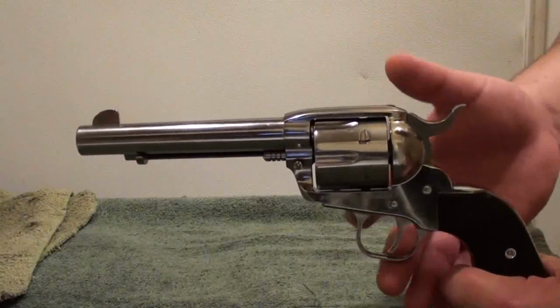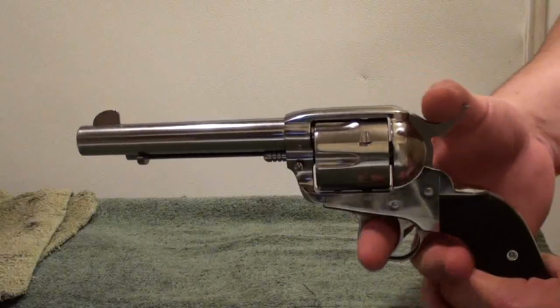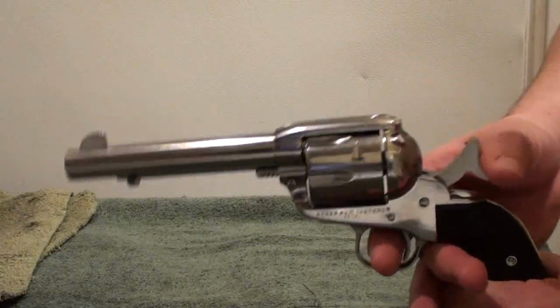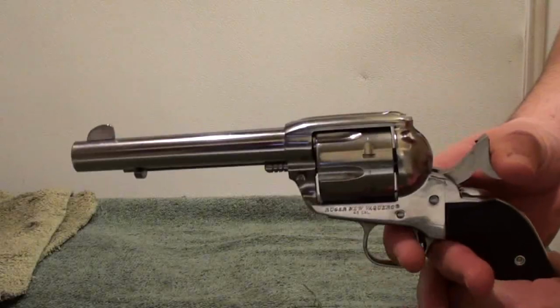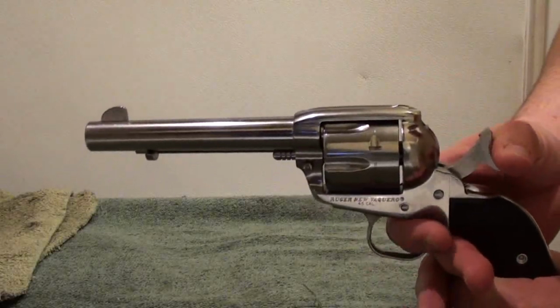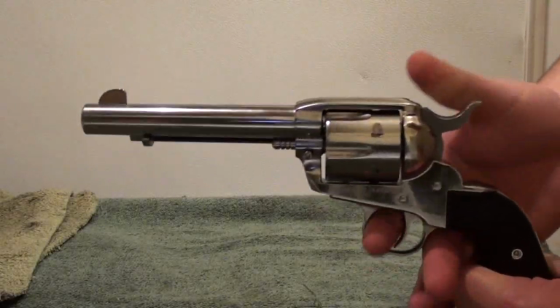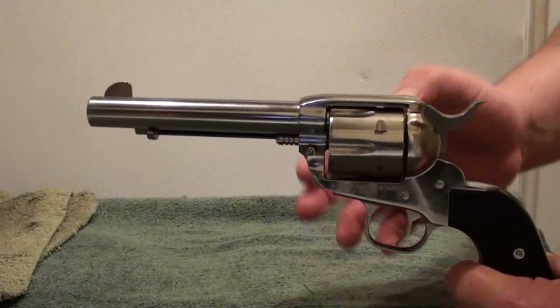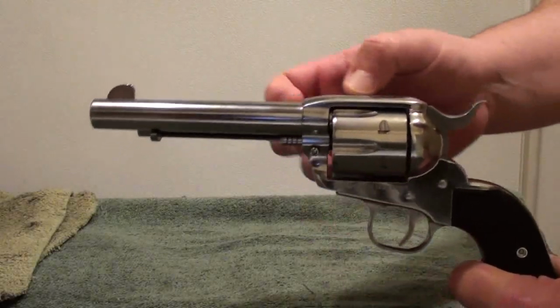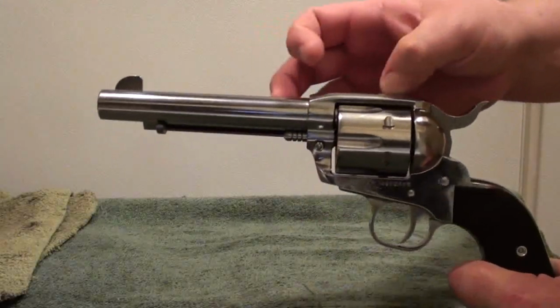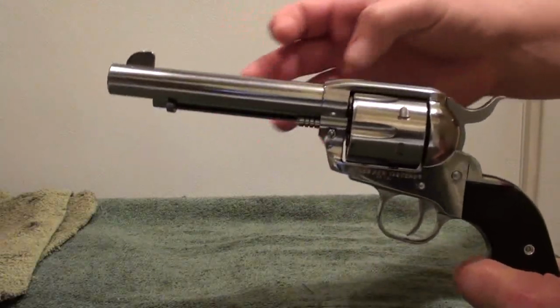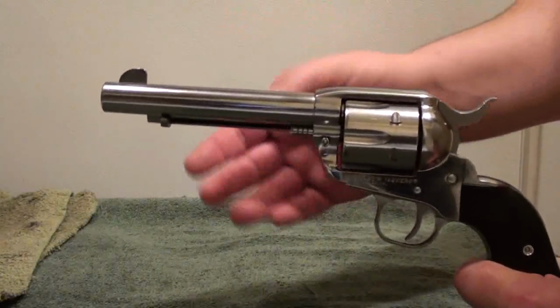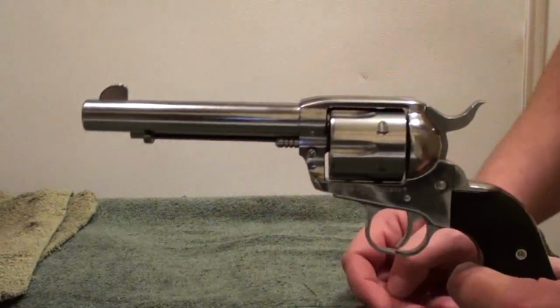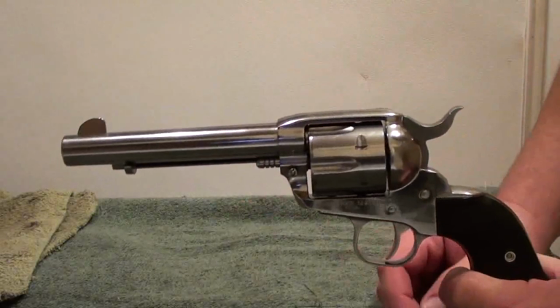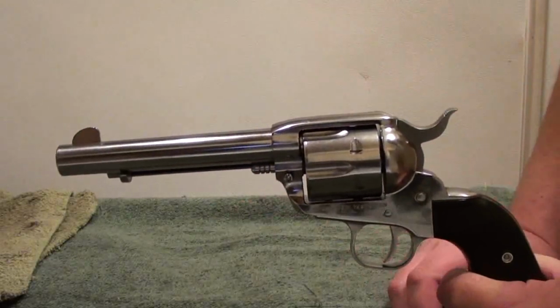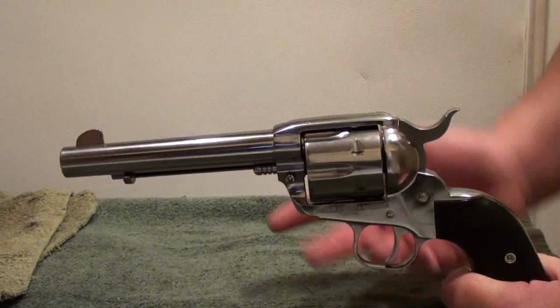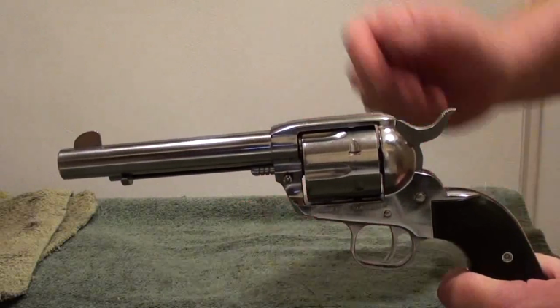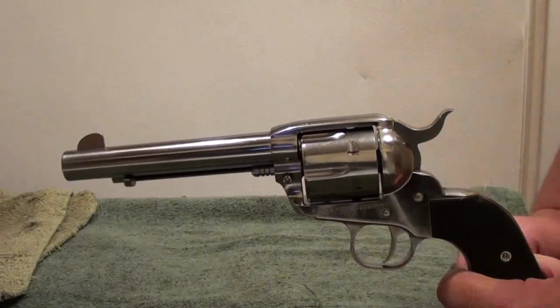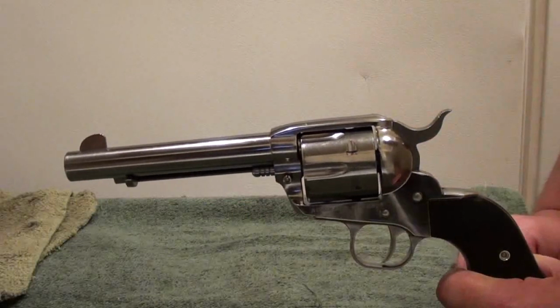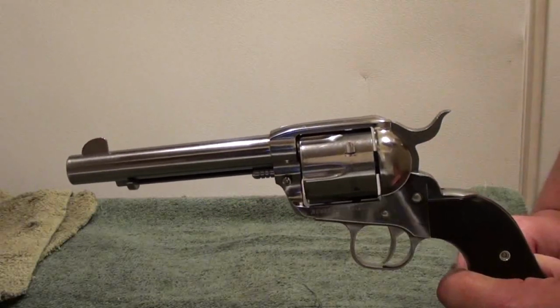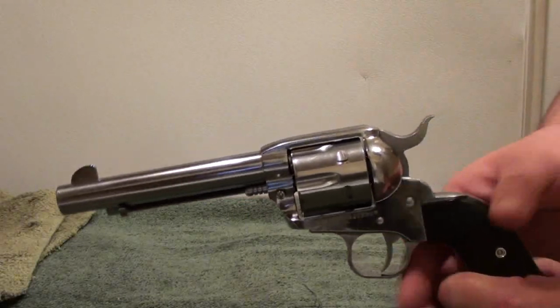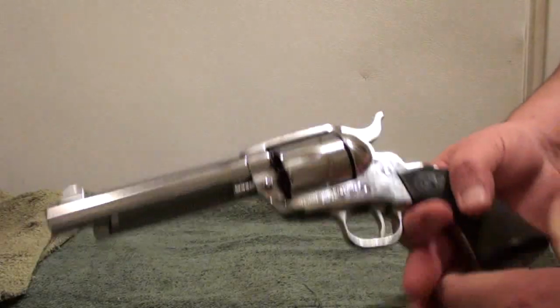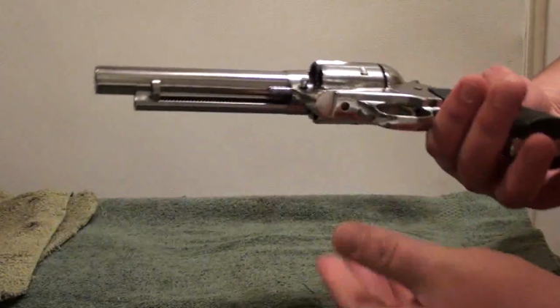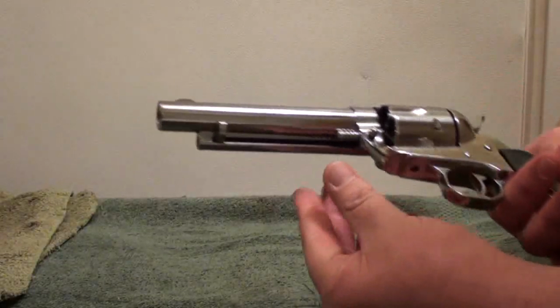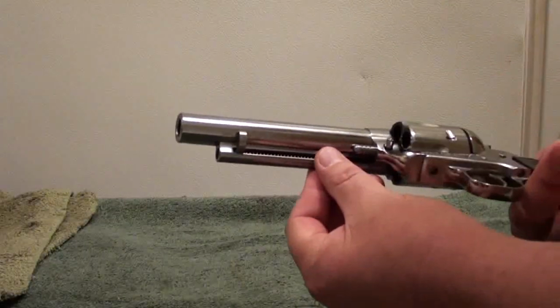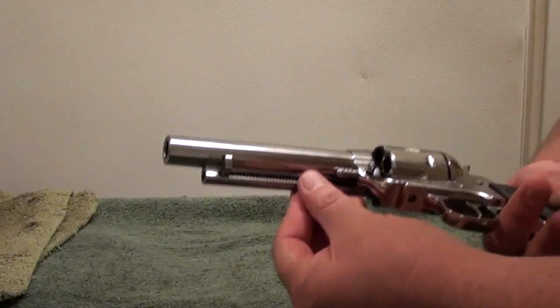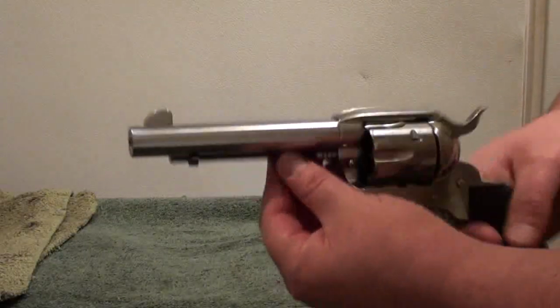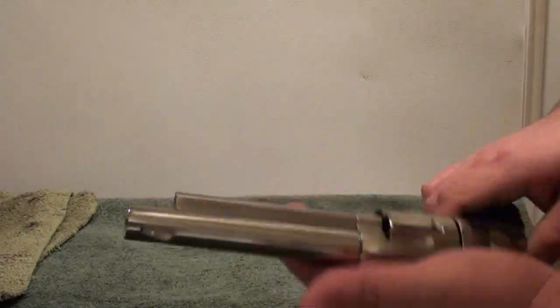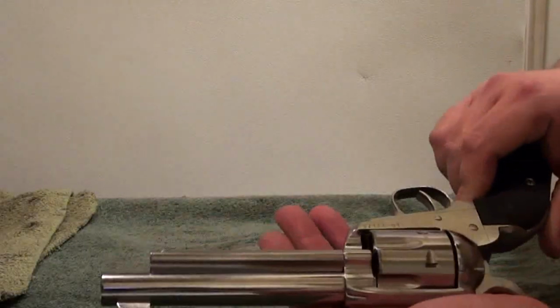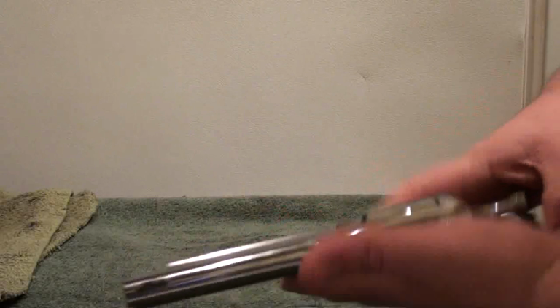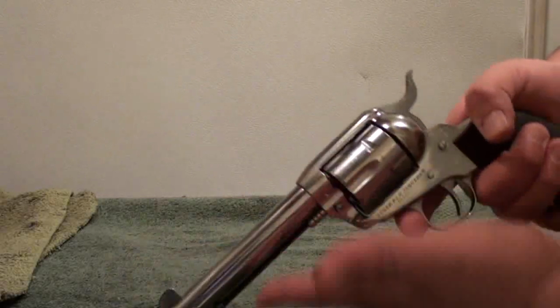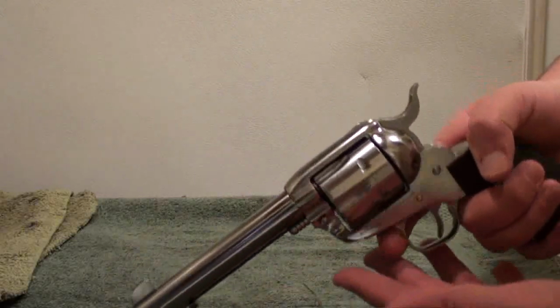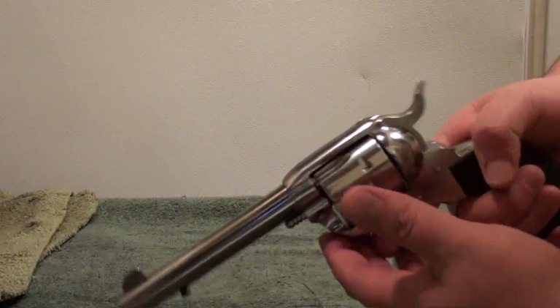If you're going to own these and really want to do a lot of shooting, I would invest in a reloader. I mean, I'm not saying you have to, but they're just fun guns. Being stainless steel and the safe action of Ruger is another great thing.